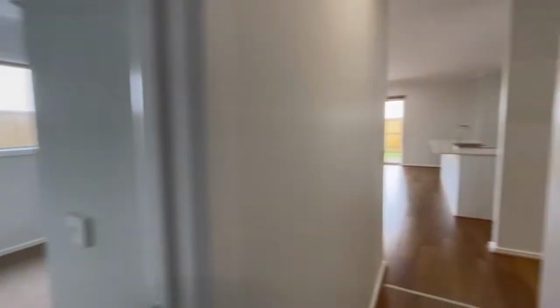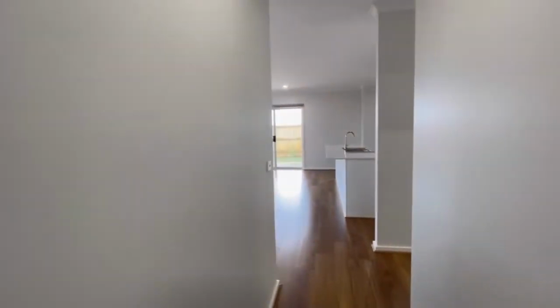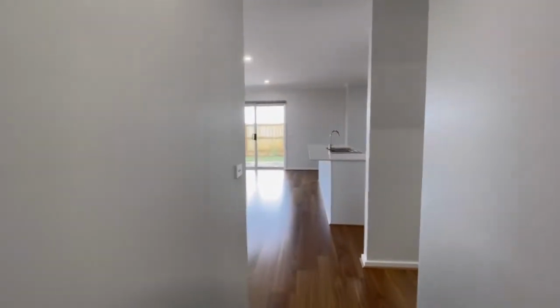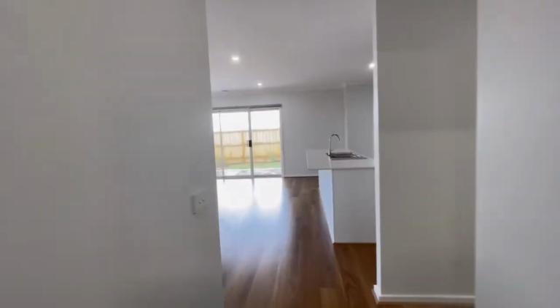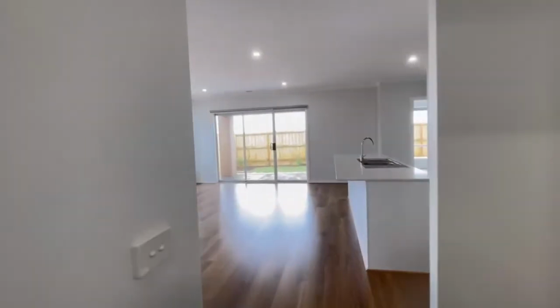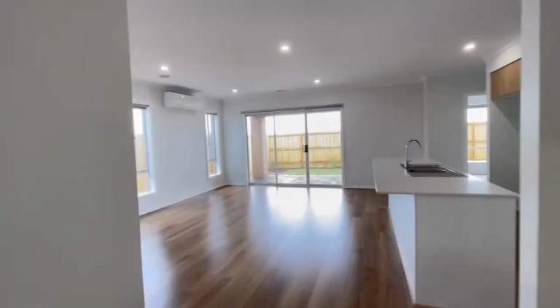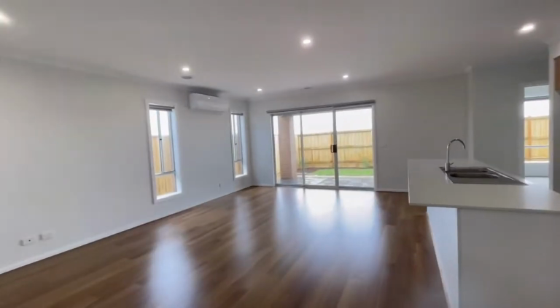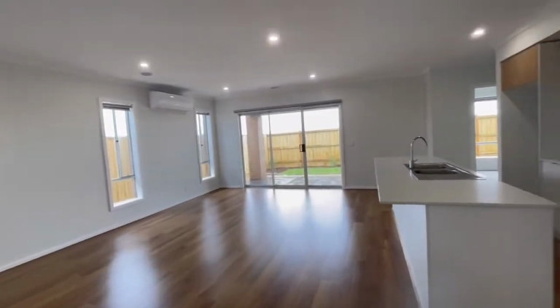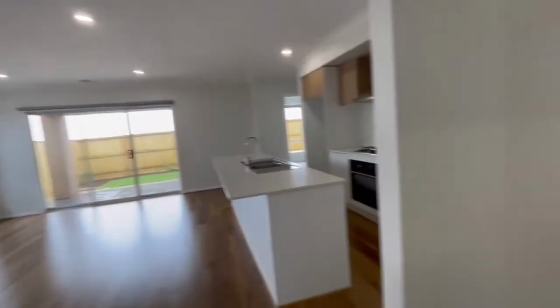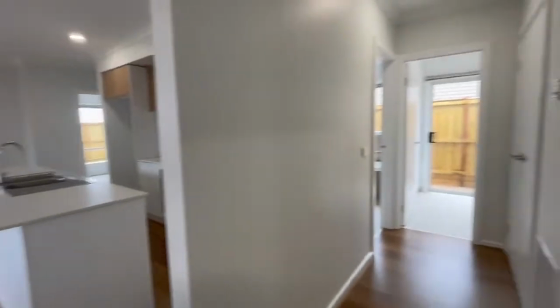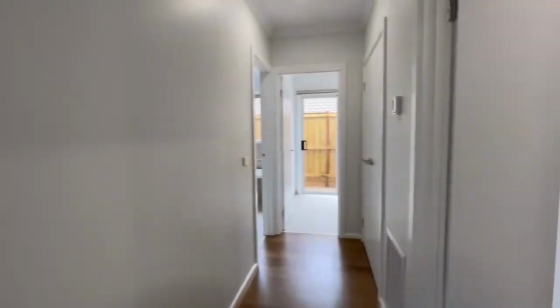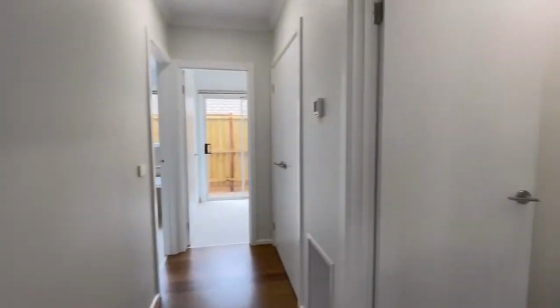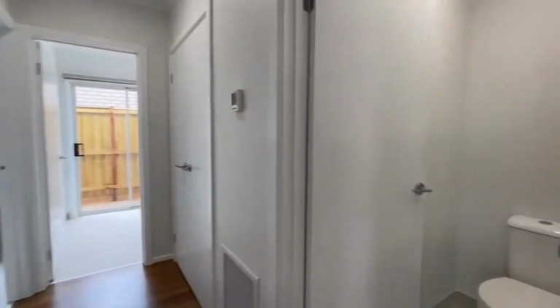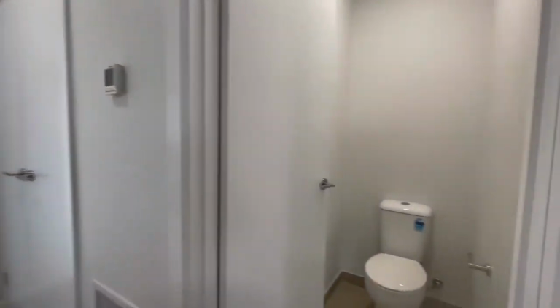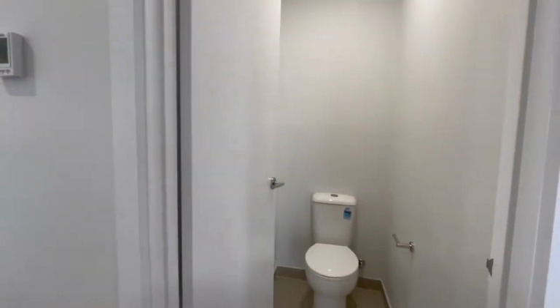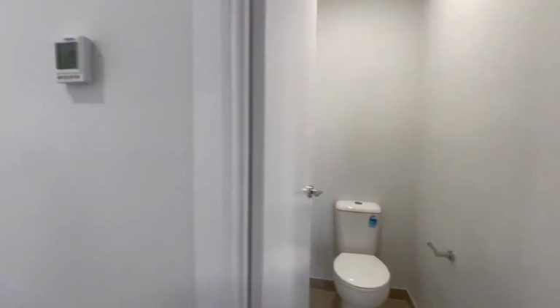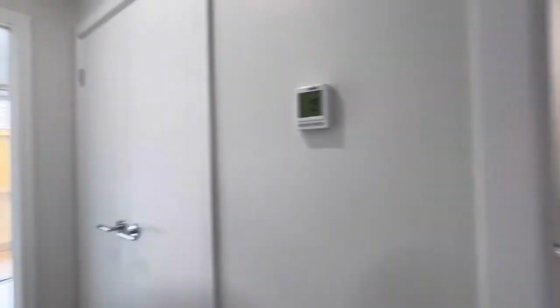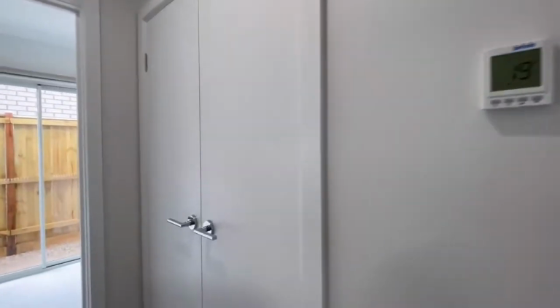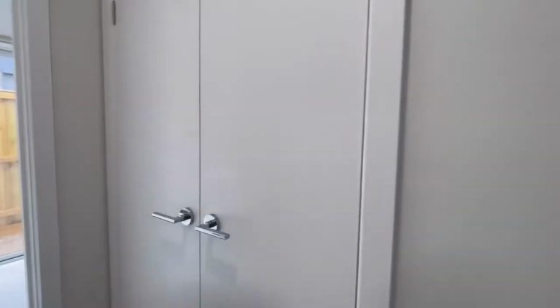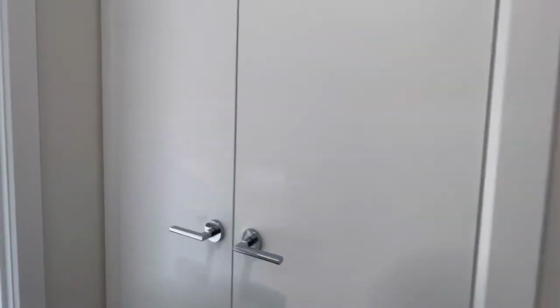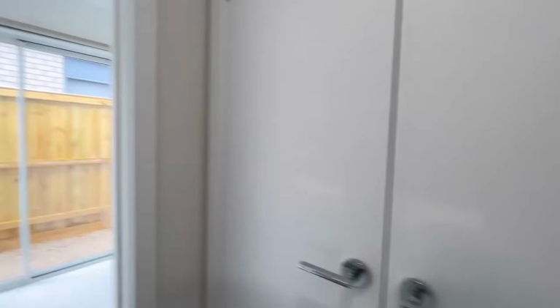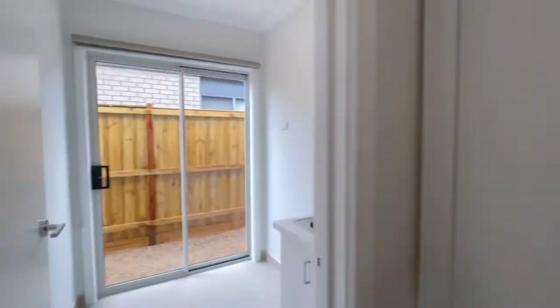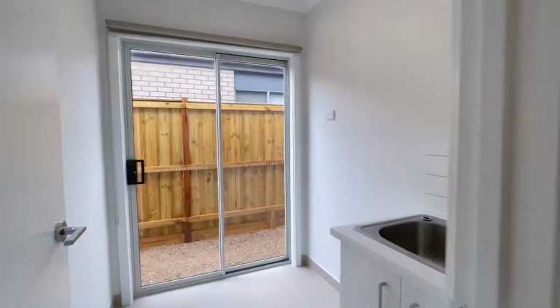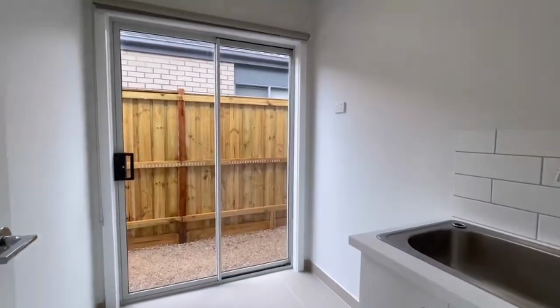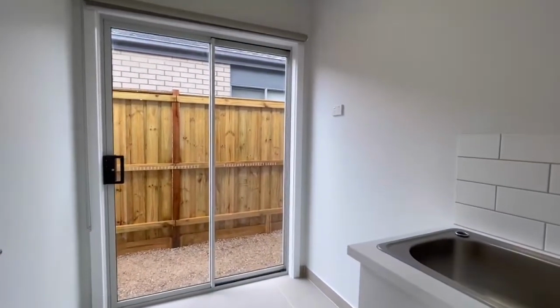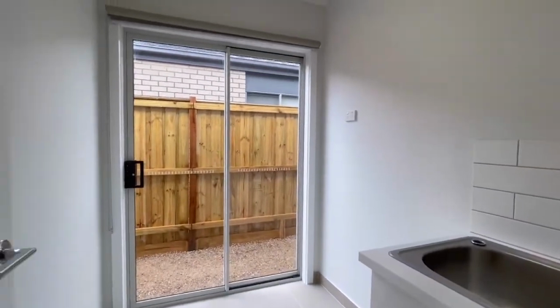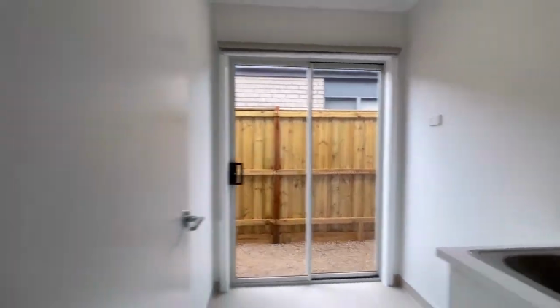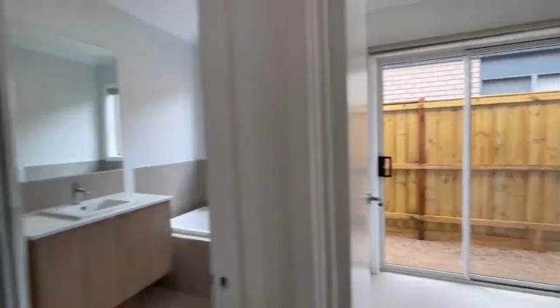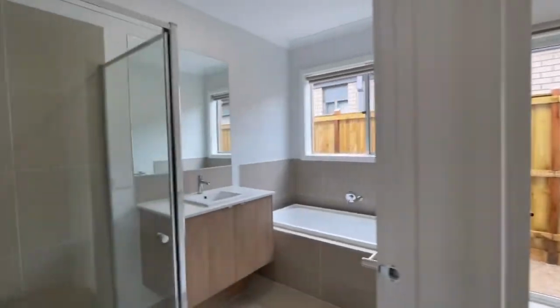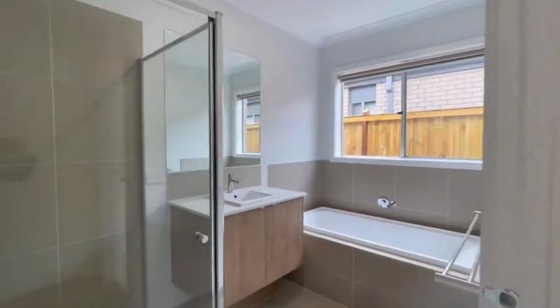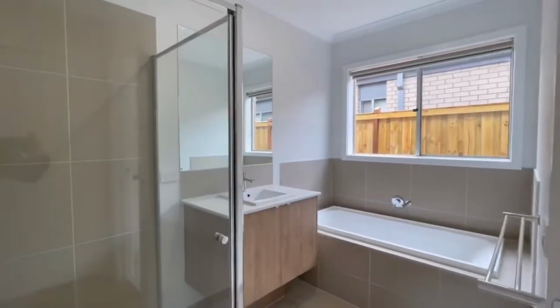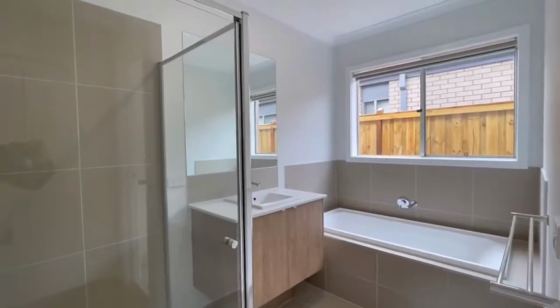A massive living area, powder room, extra storage, laundry that goes to the backyard, bathroom with bathtub.